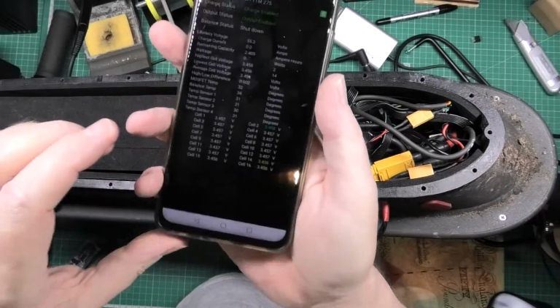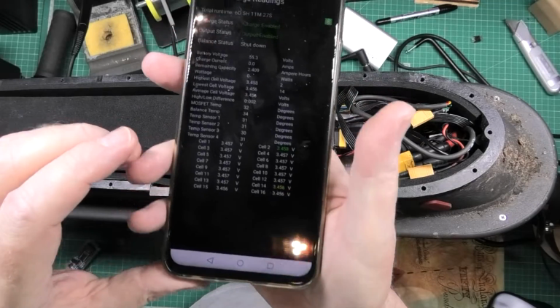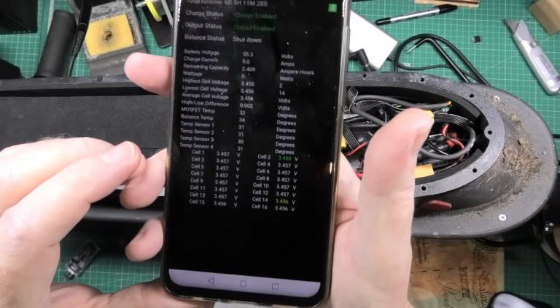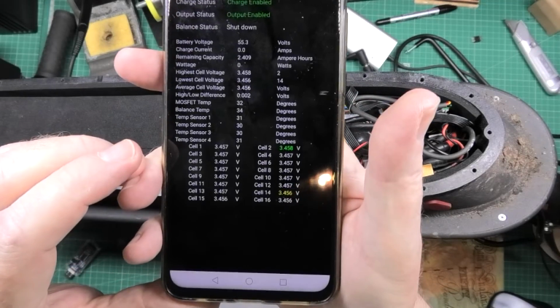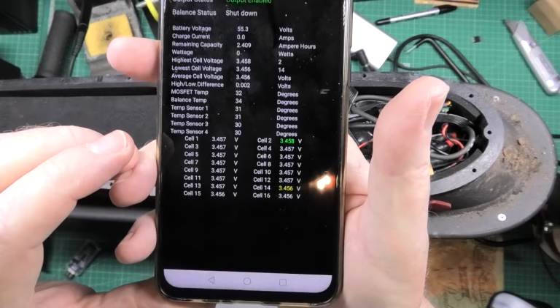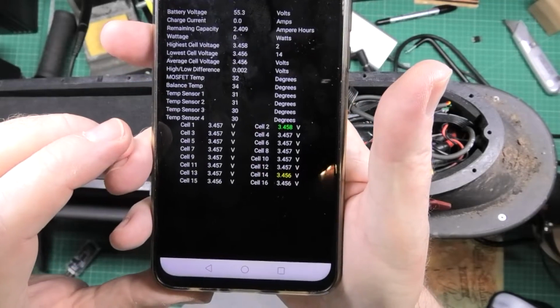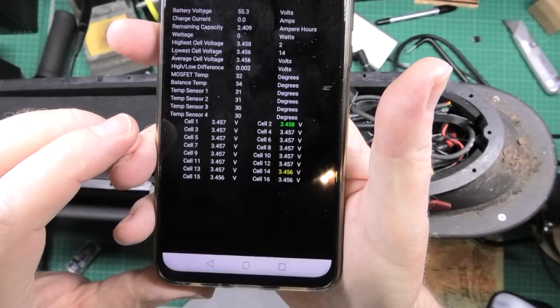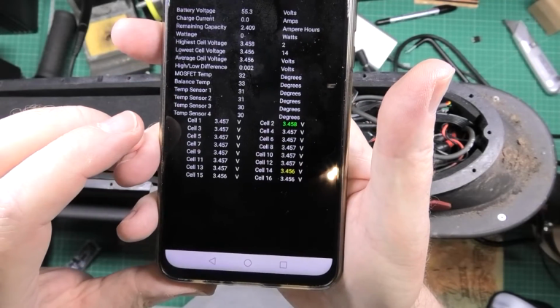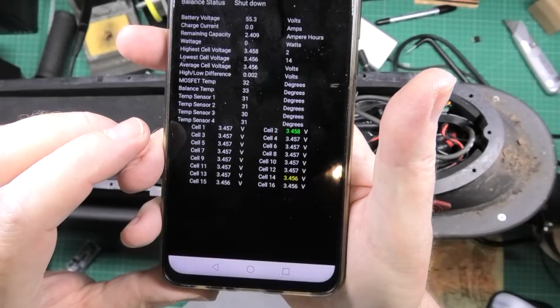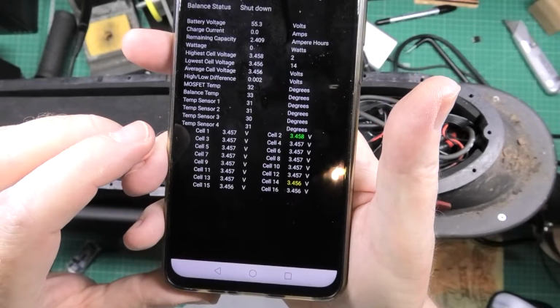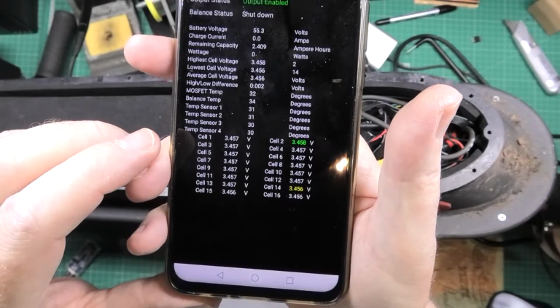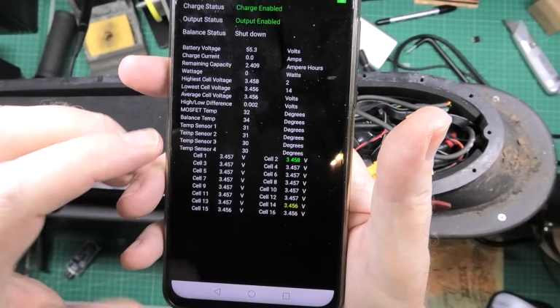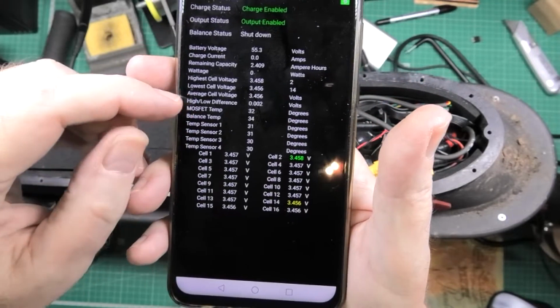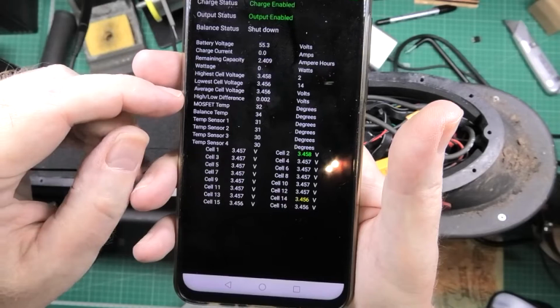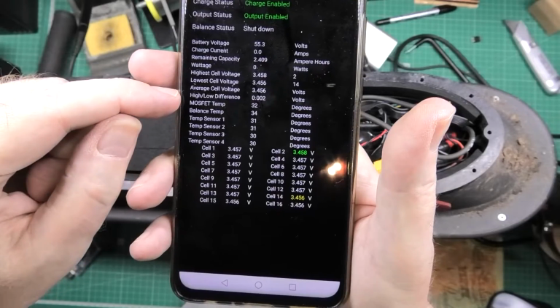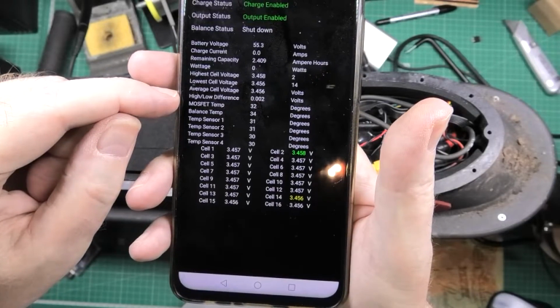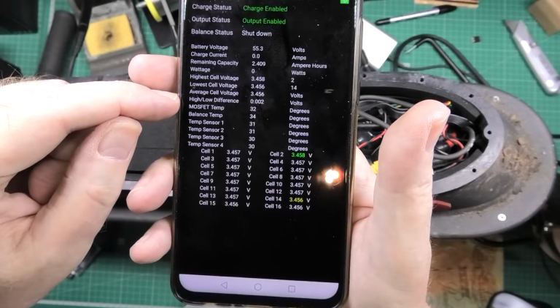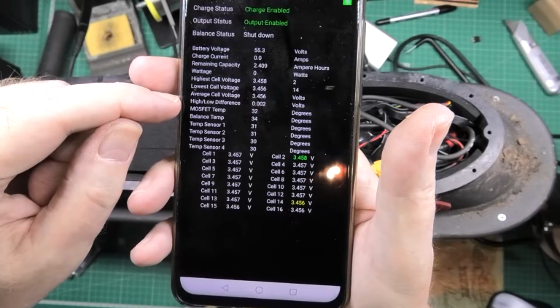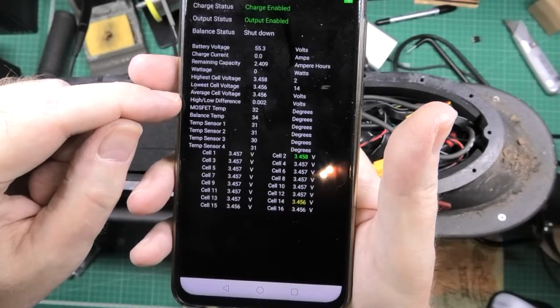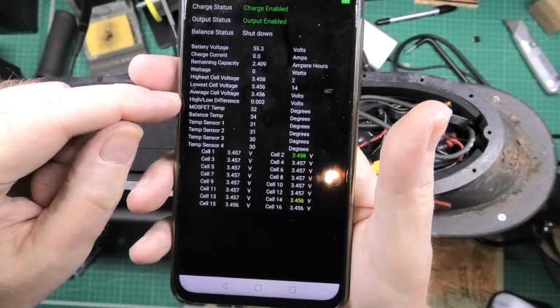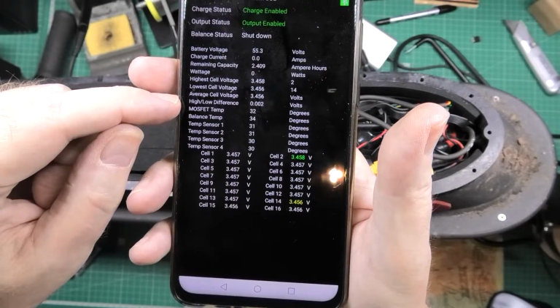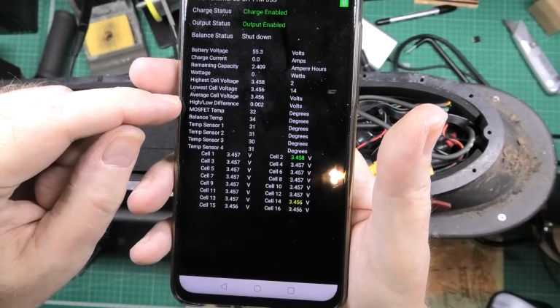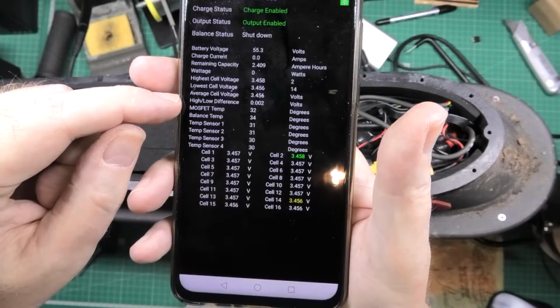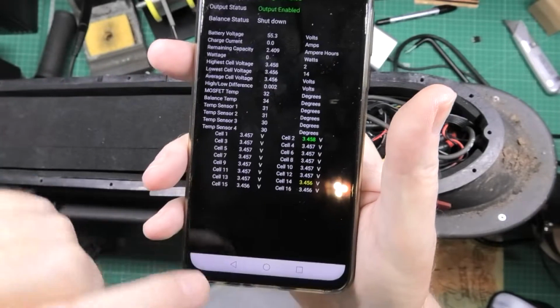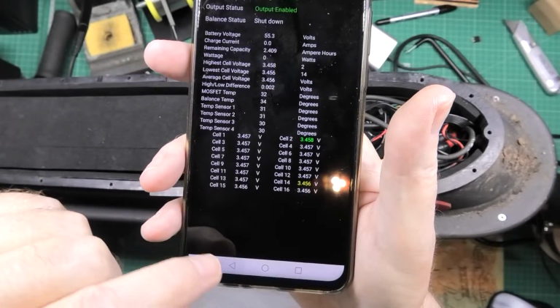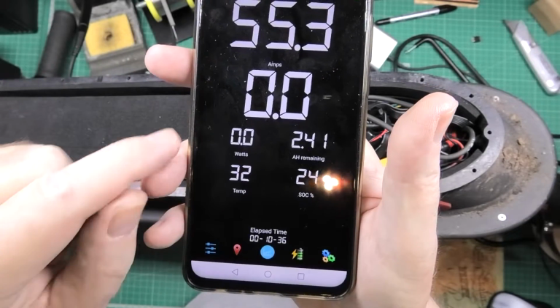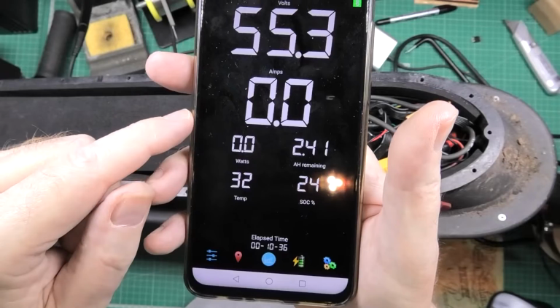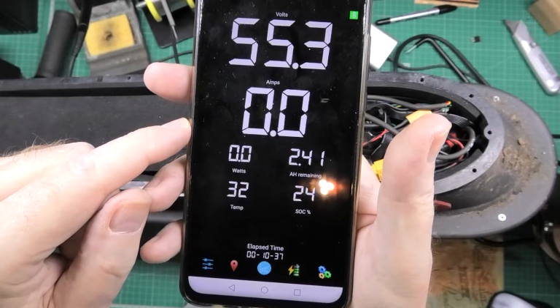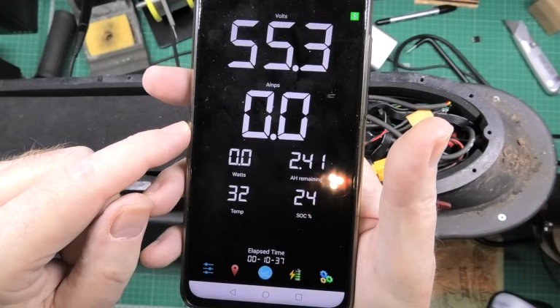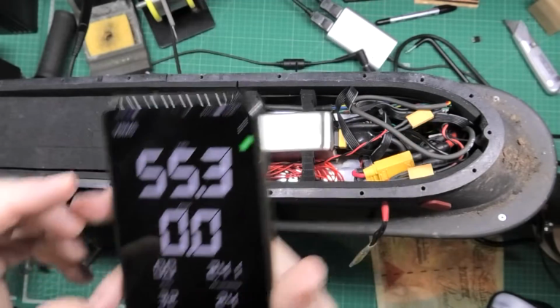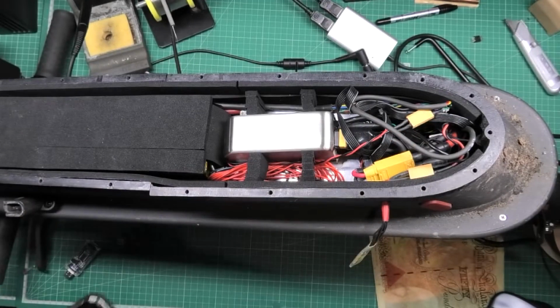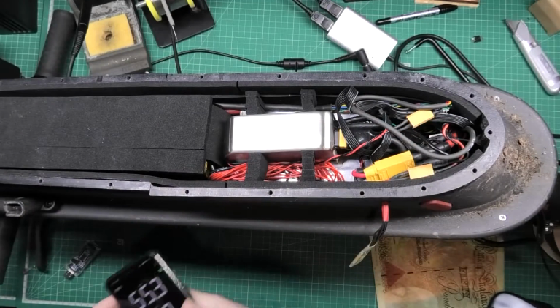Battery voltages — this pack hasn't been touched for about two weeks — and there's only a two-millivolt high/low cell difference, so I'm happy with that. That's done.